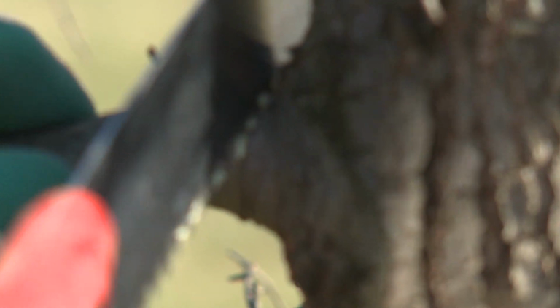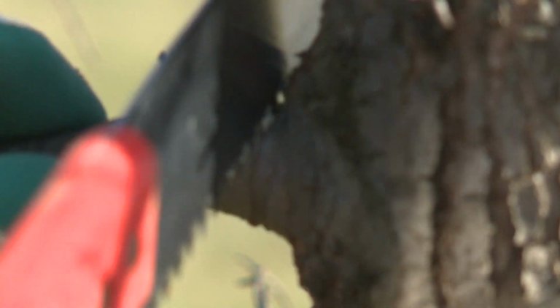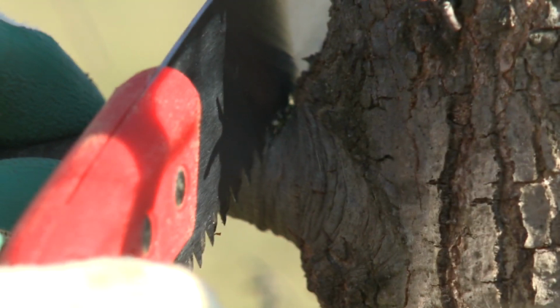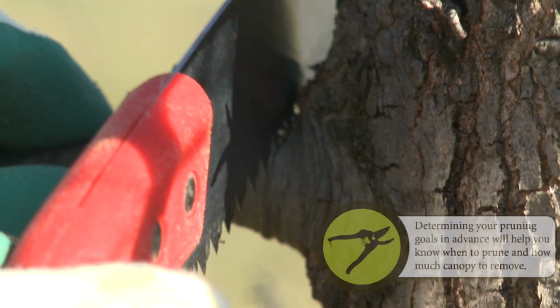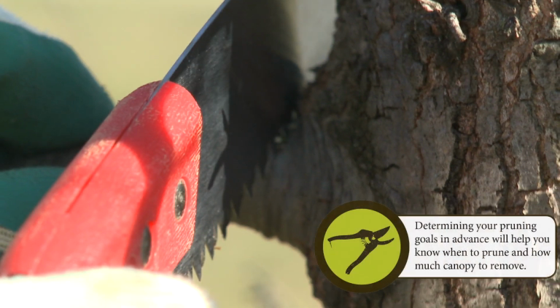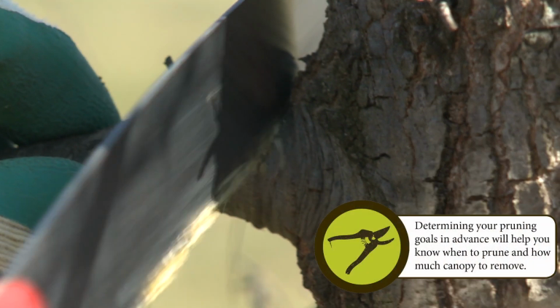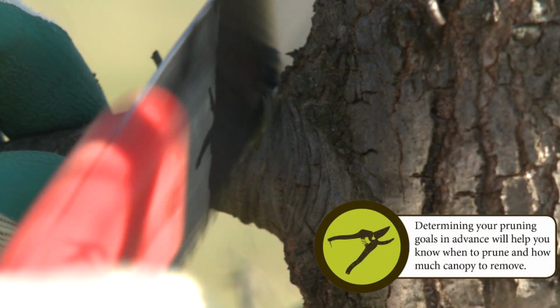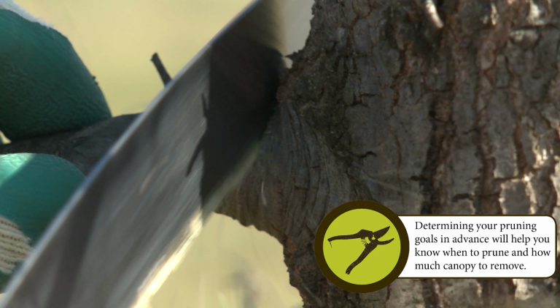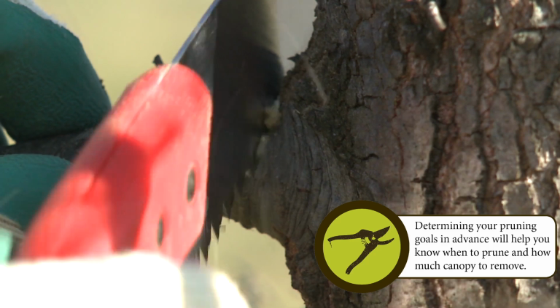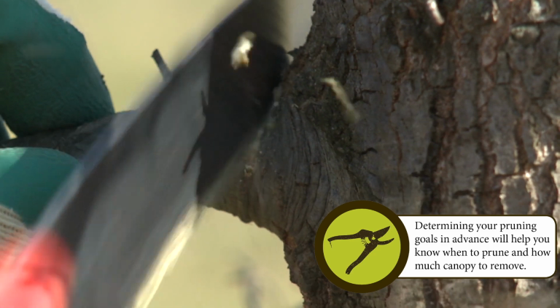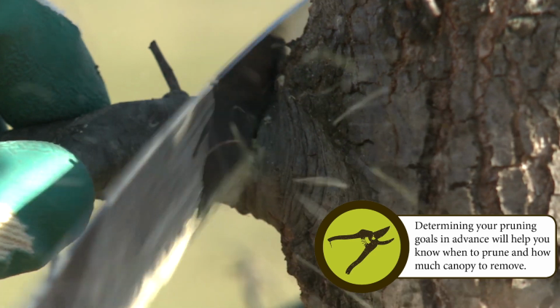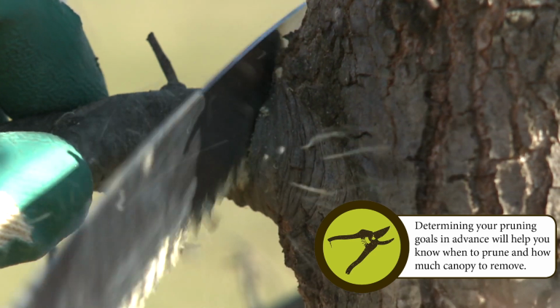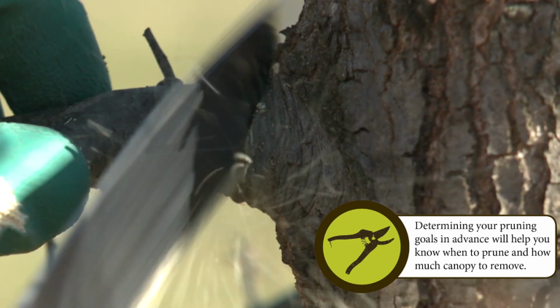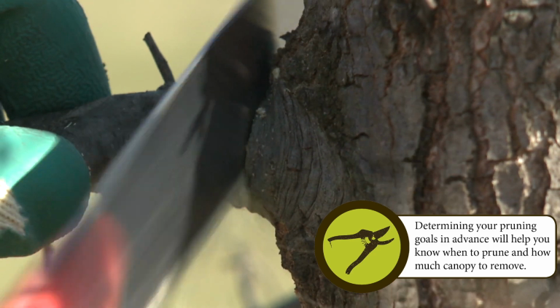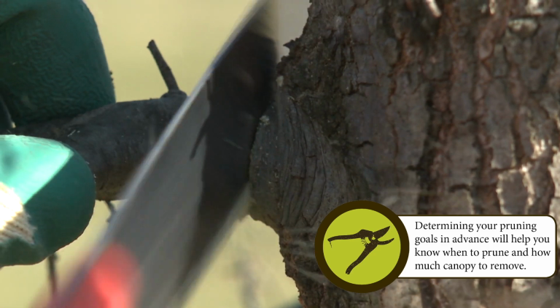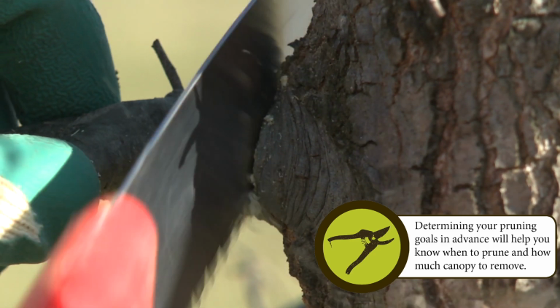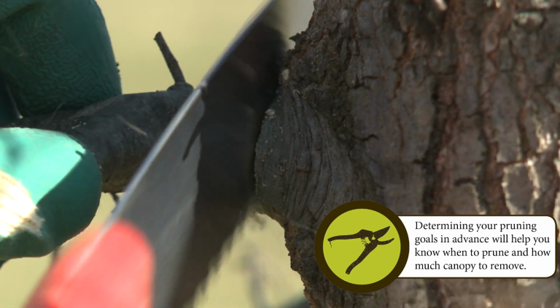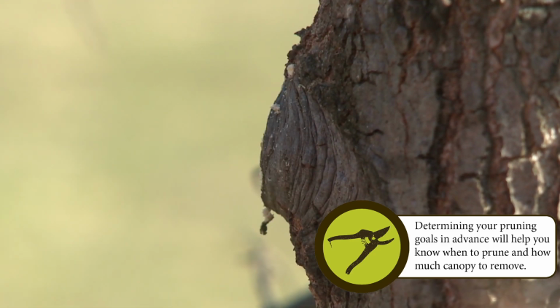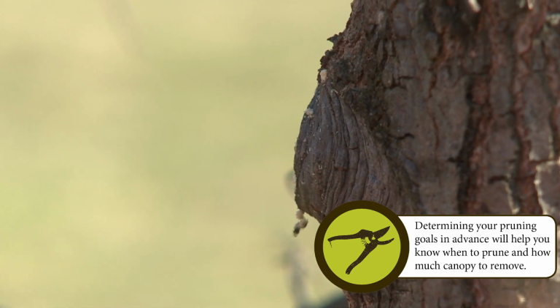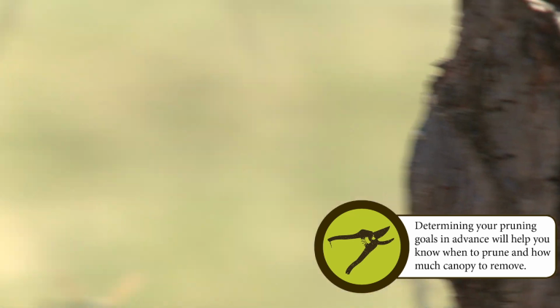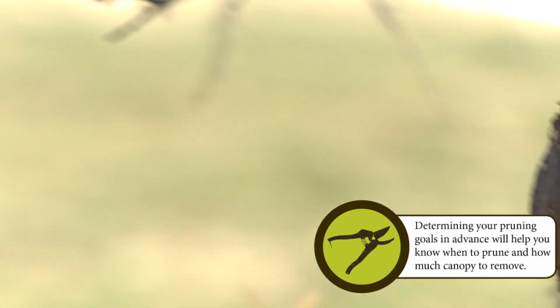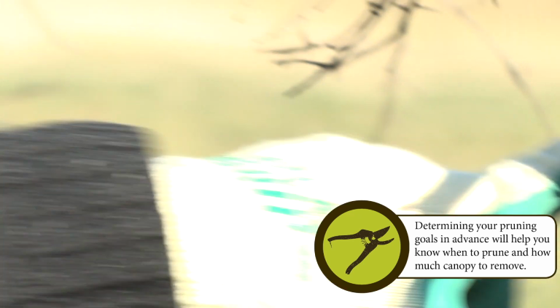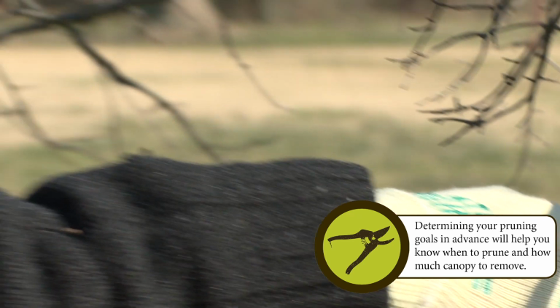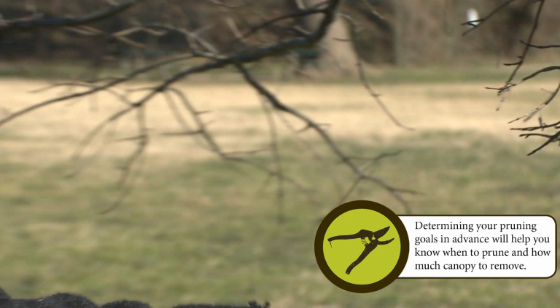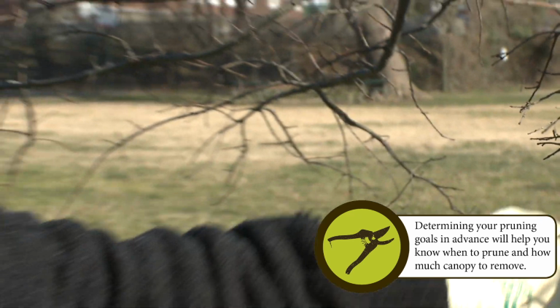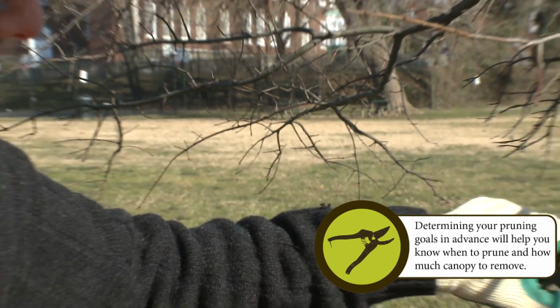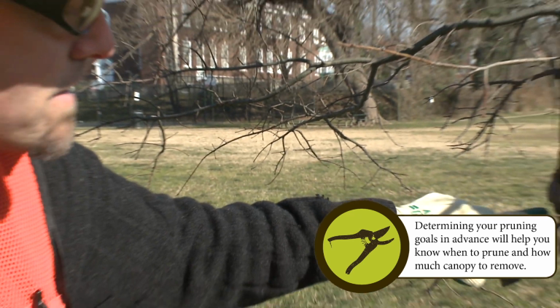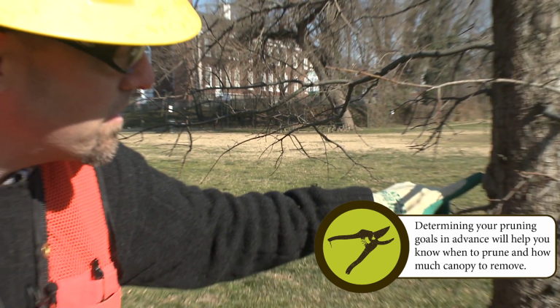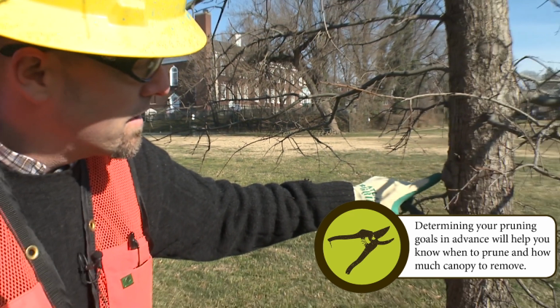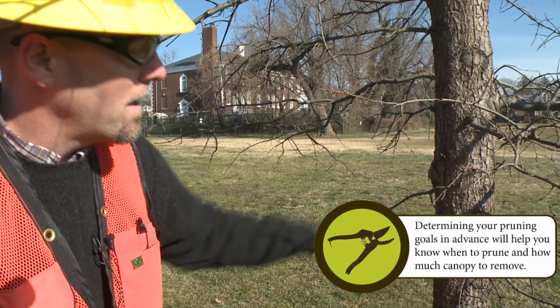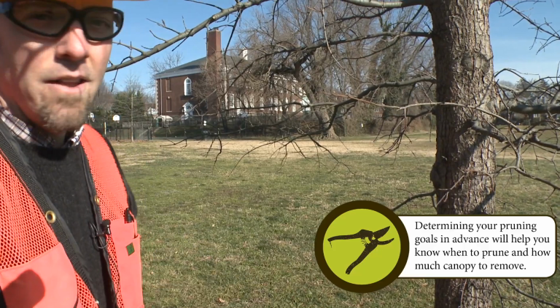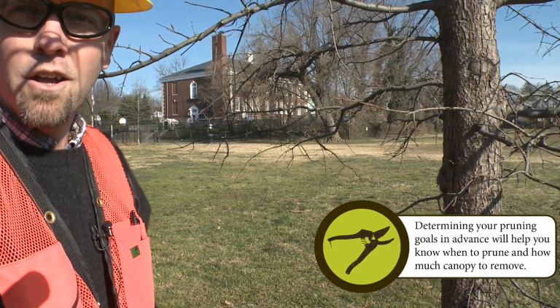And once again, this is a pole saw, so I'm going to do my cuts on the pull. Right there. Nice clean cut. Did not get into the branch collar. And then you're good to go.